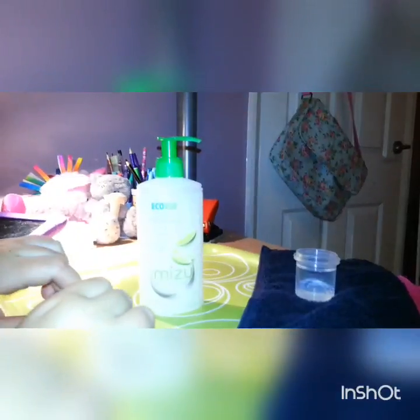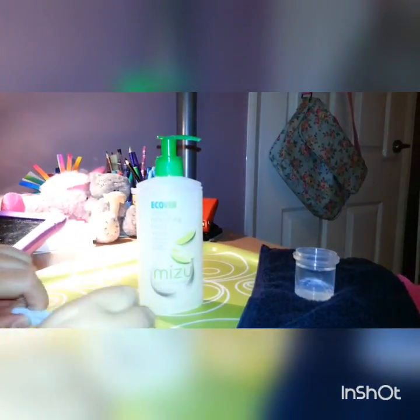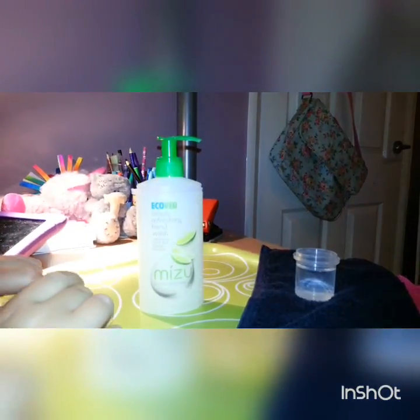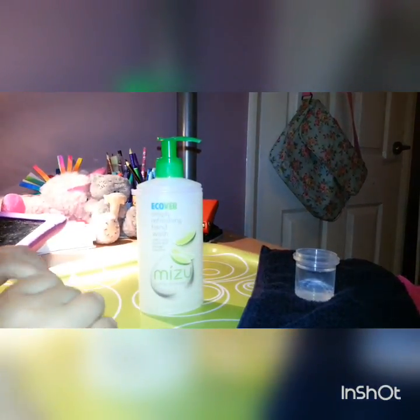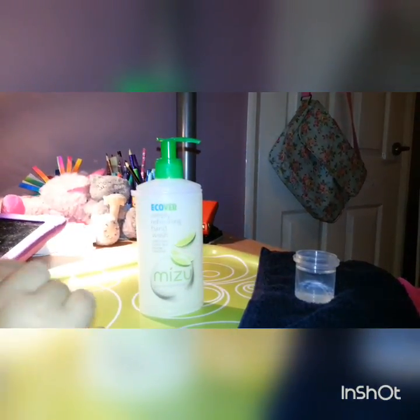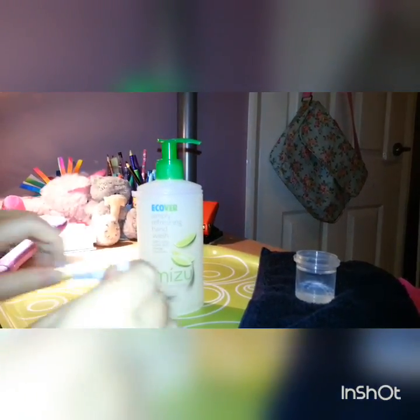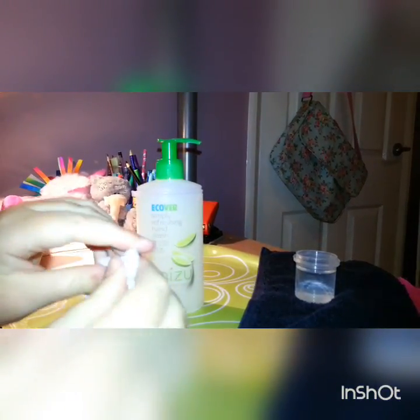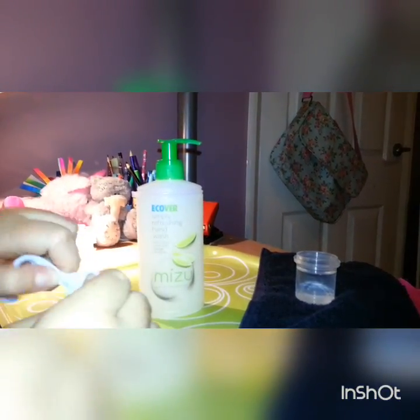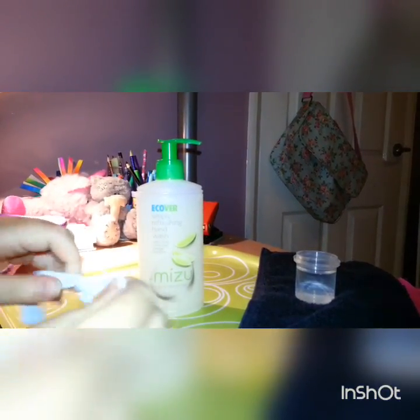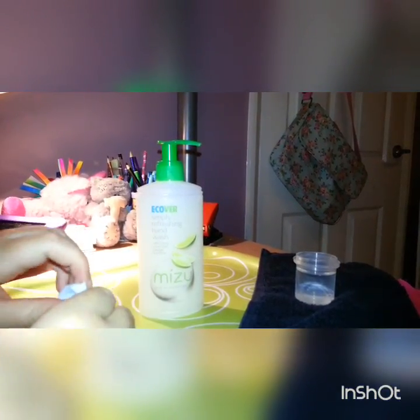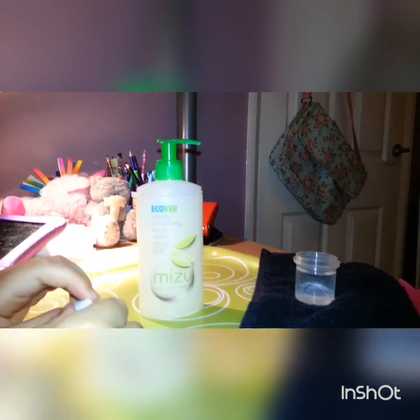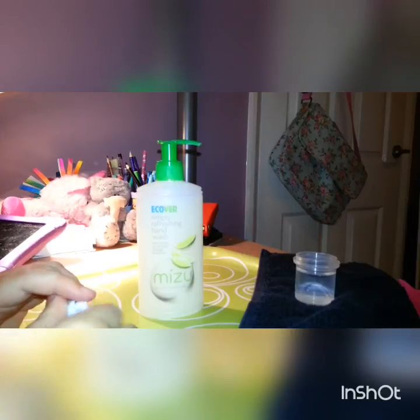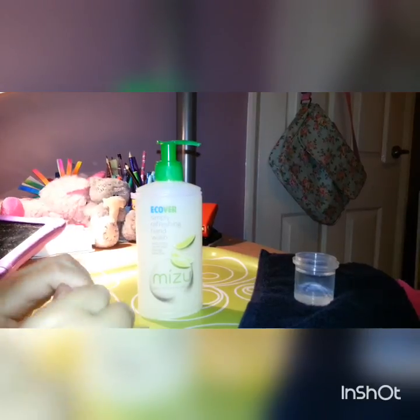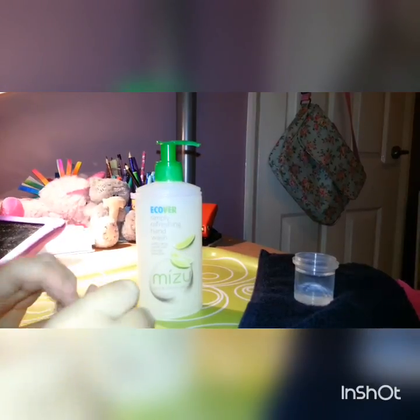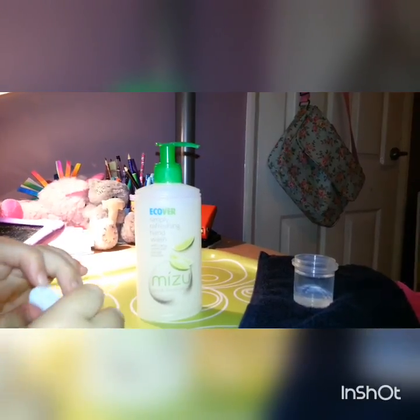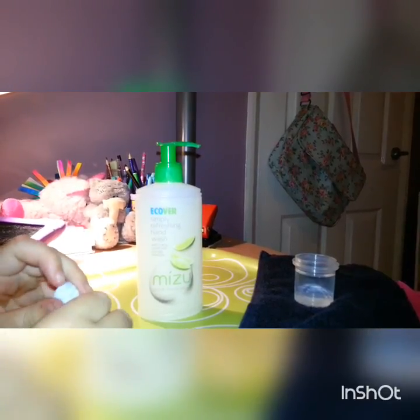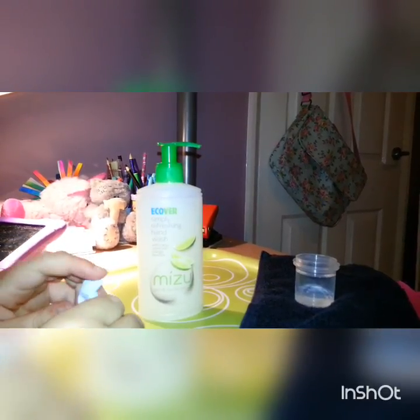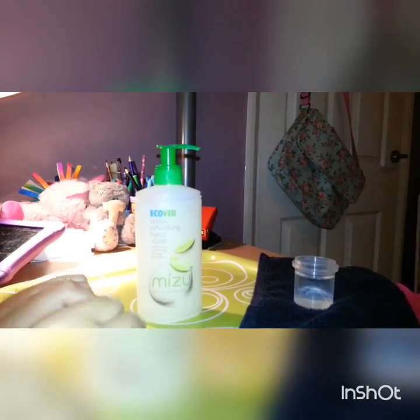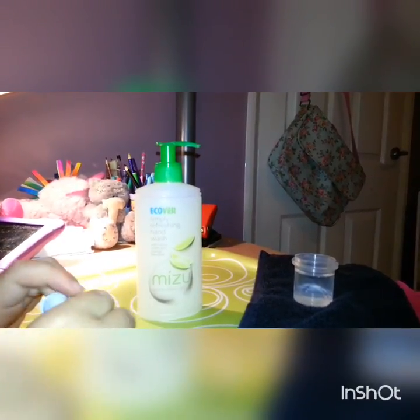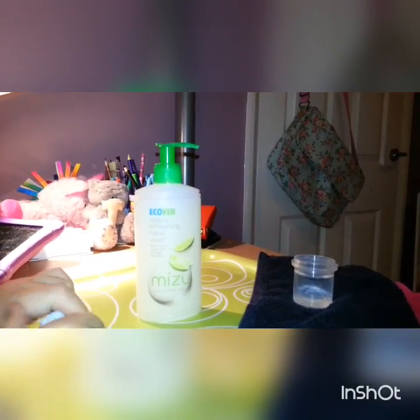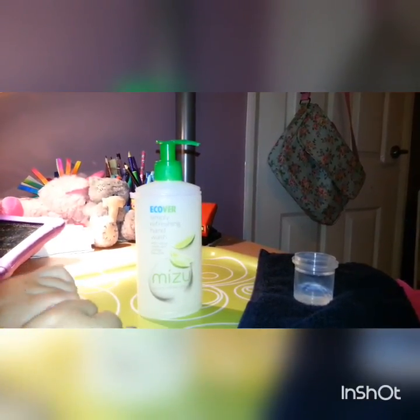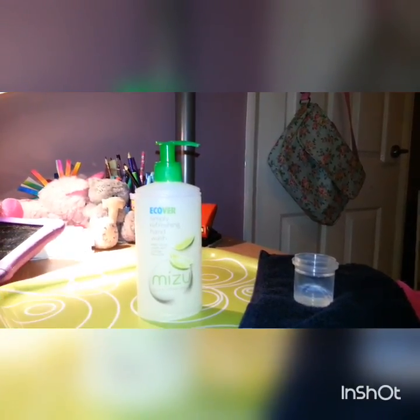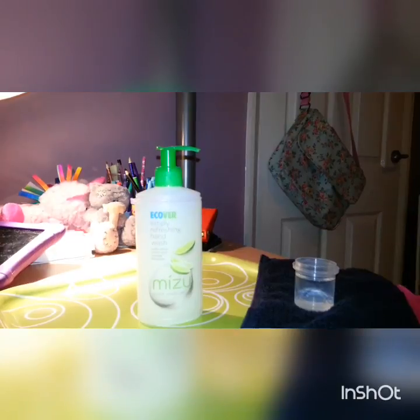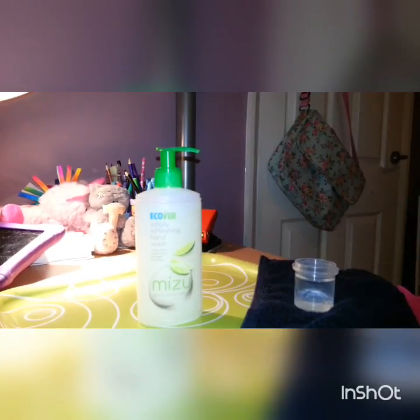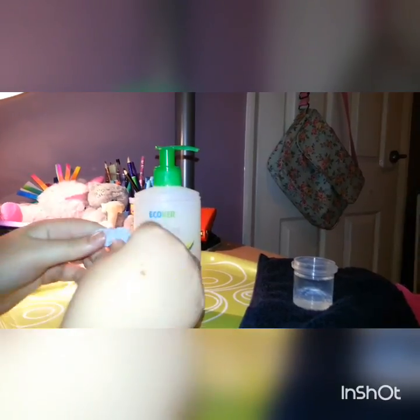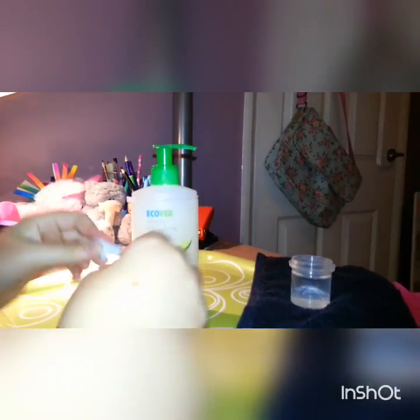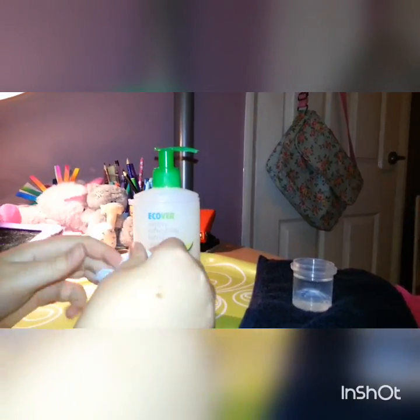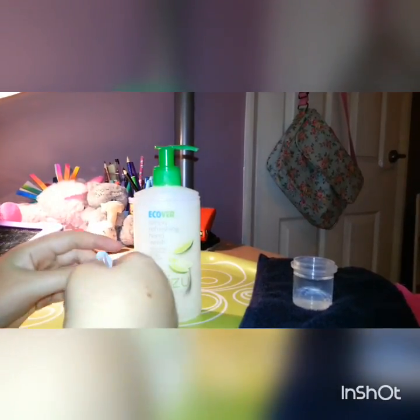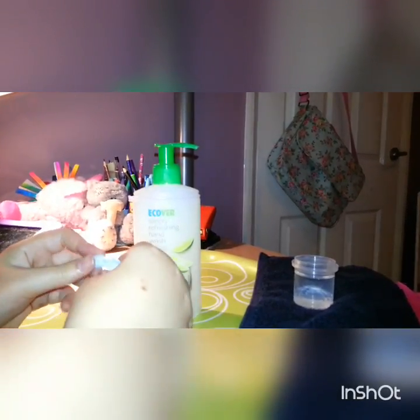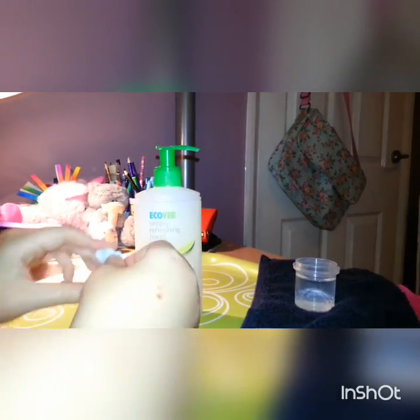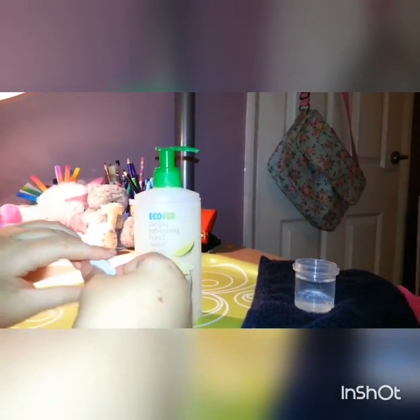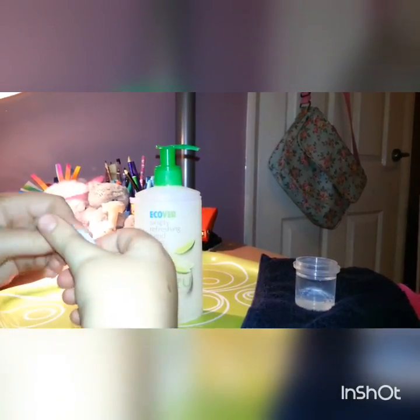Hey guys, Laurel here. Today I'm doing a tutorial on how to make Blu-Tac Slime. And I'm here with Cubie Rabbit at the side. And we're going to be recording some videos, so after this you might do some Minecraft videos, but we're going to get straight into it.